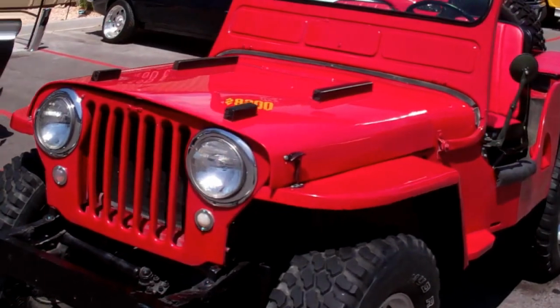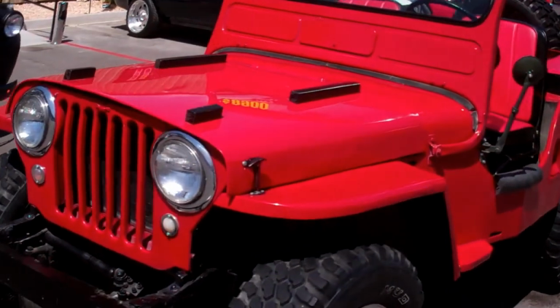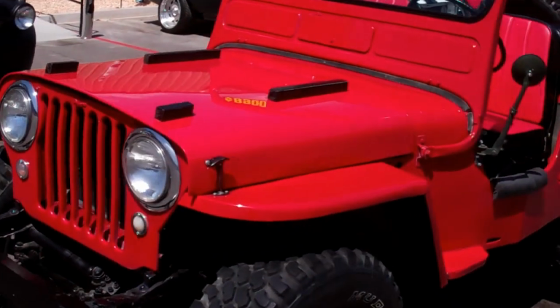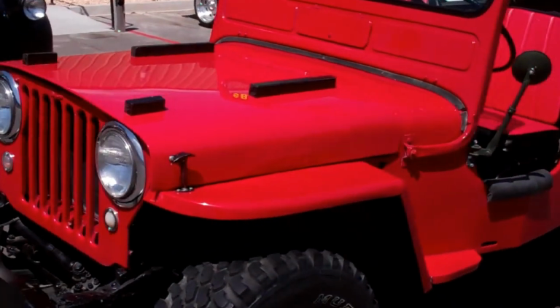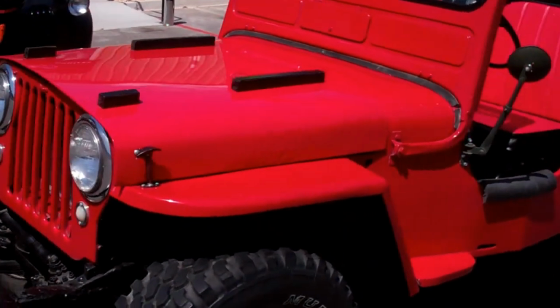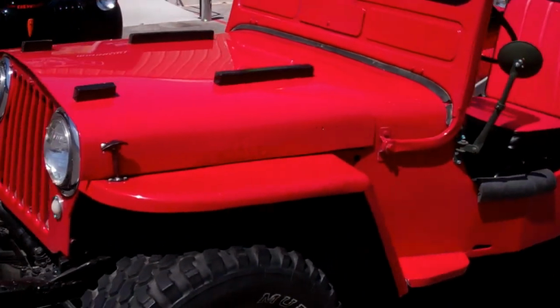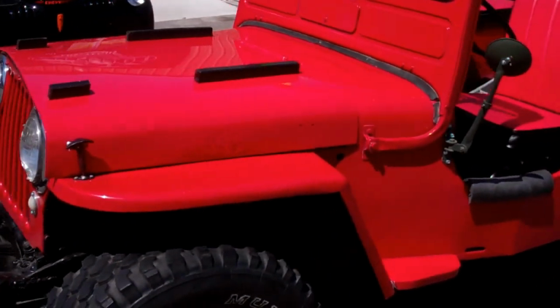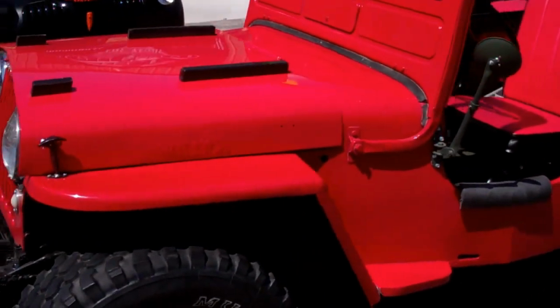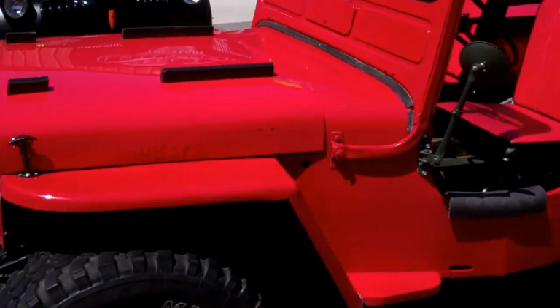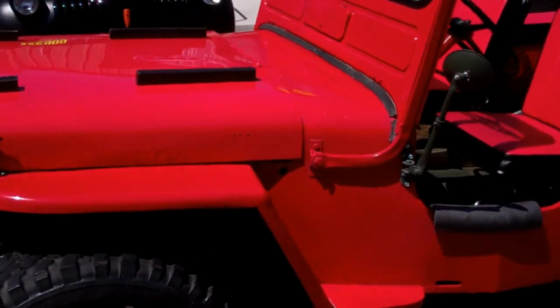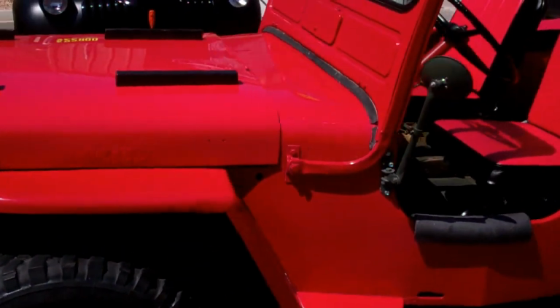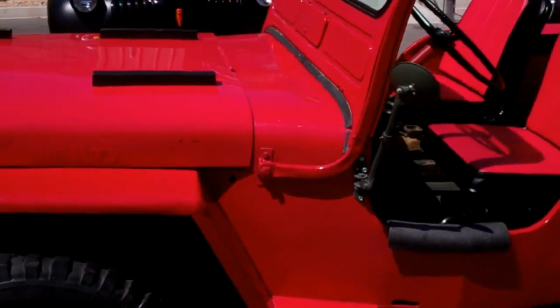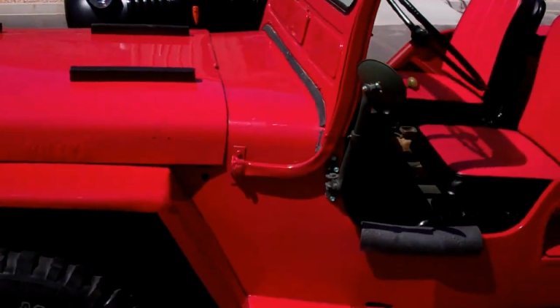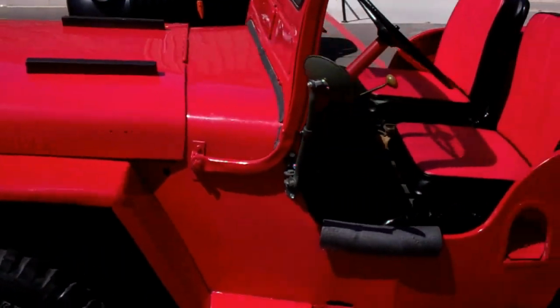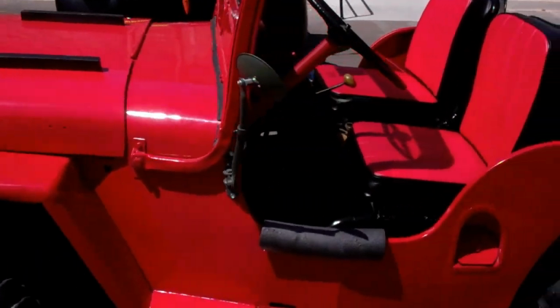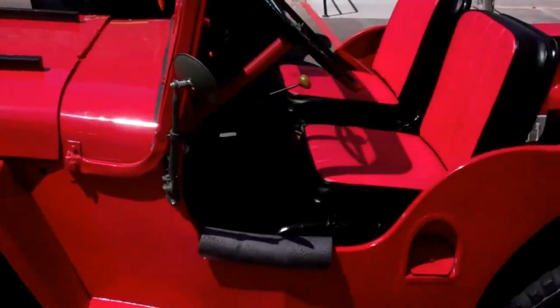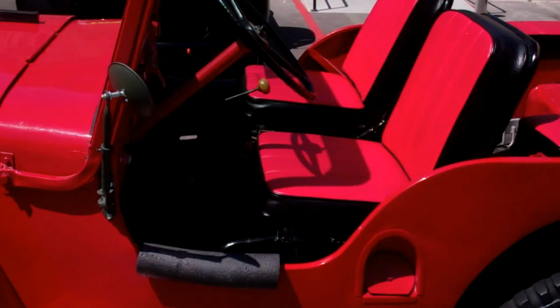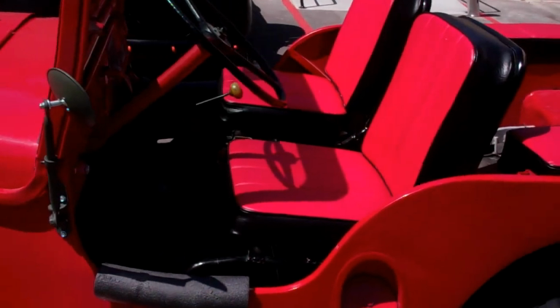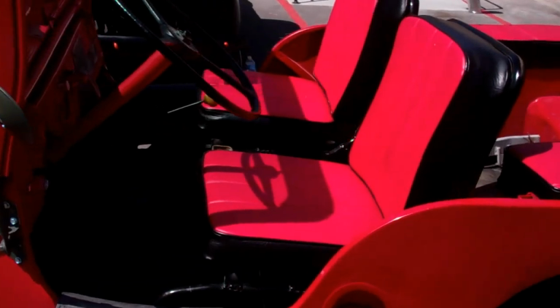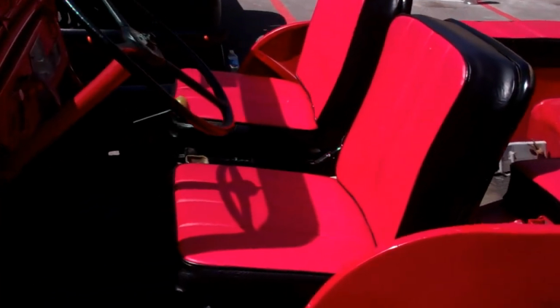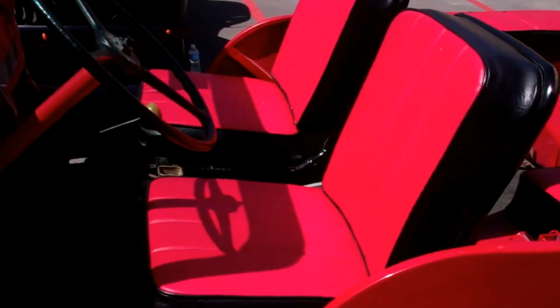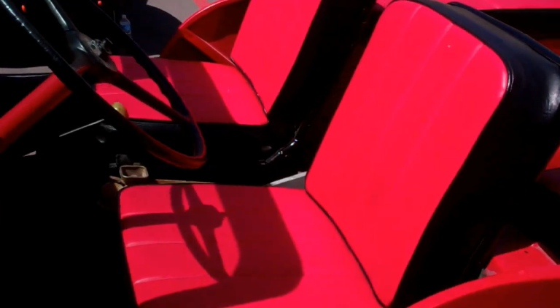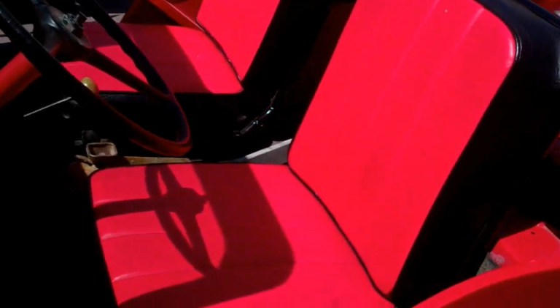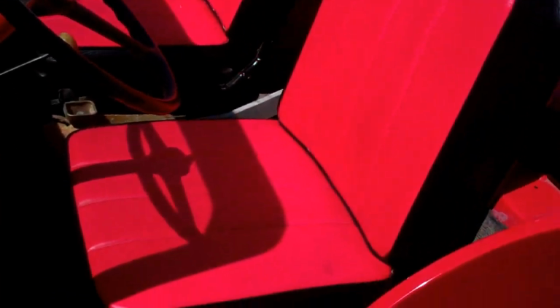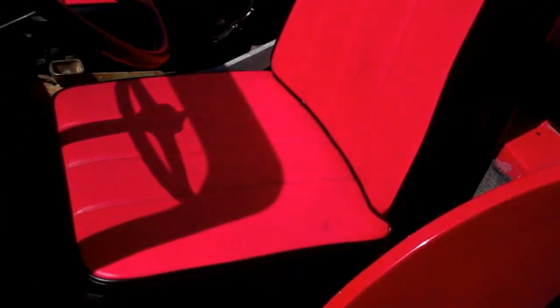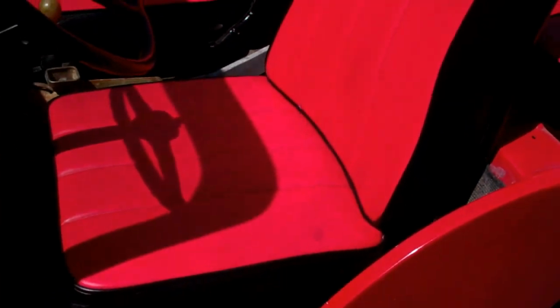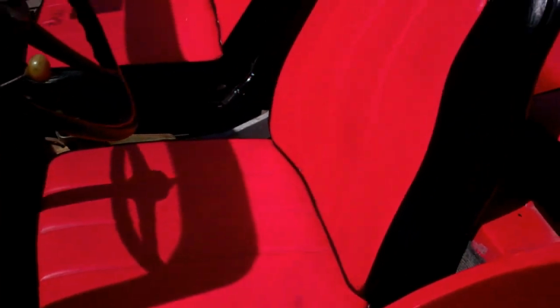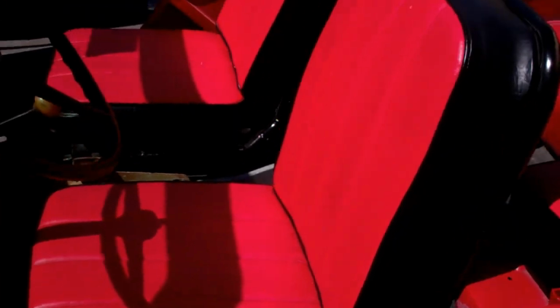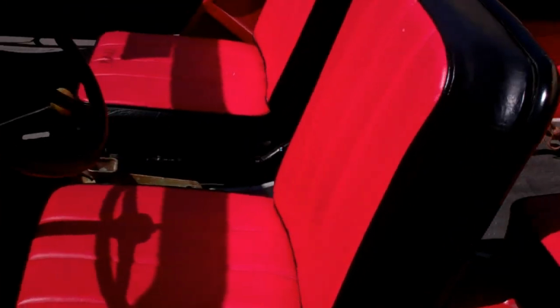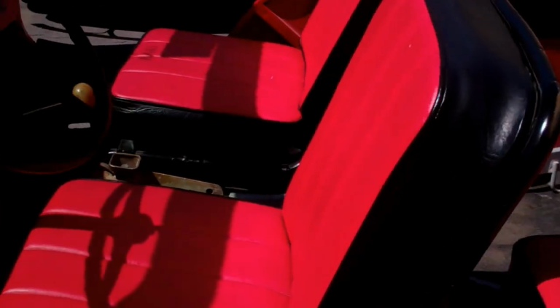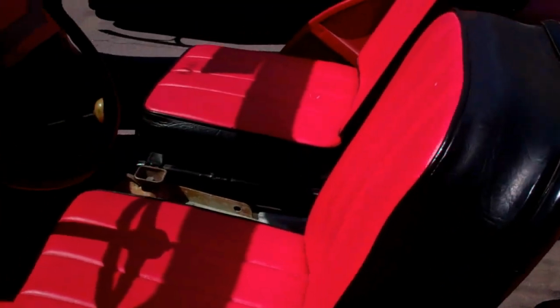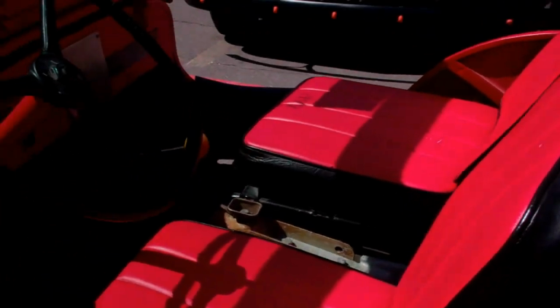Now the body's nice and straight. The paint job's nice — that cool red. The interior with the red and black seats, nice leather seats.